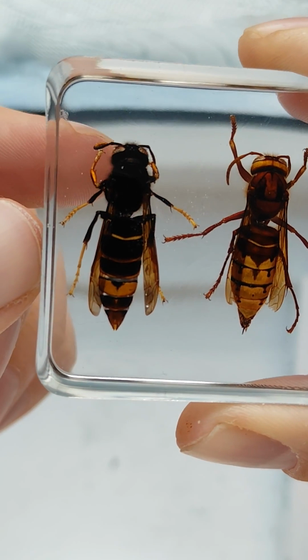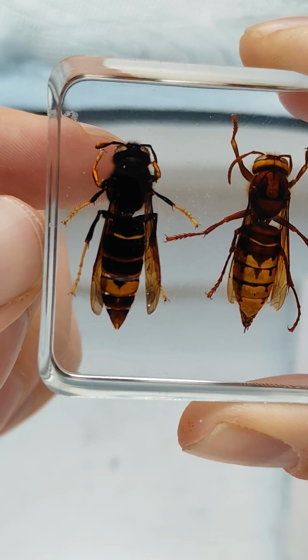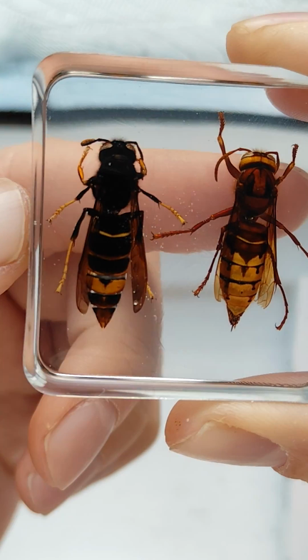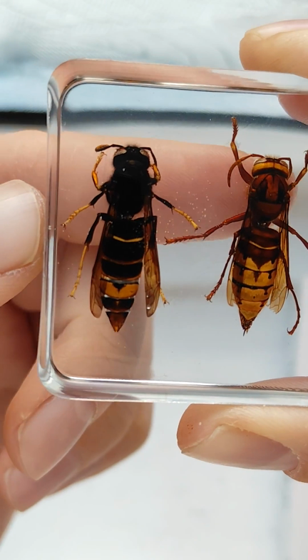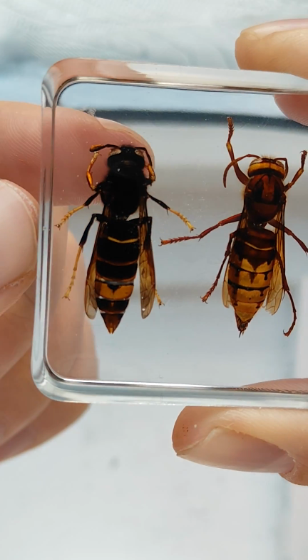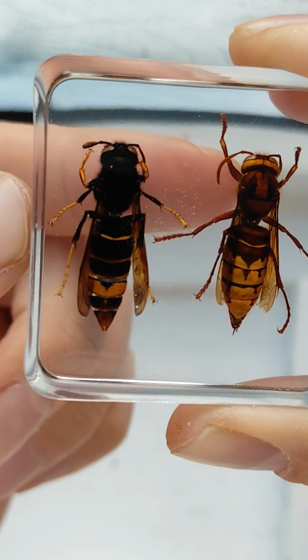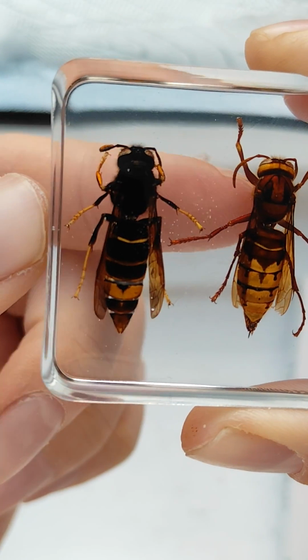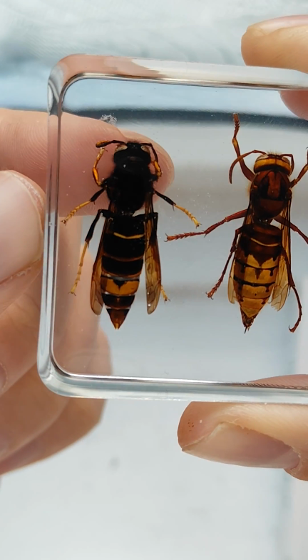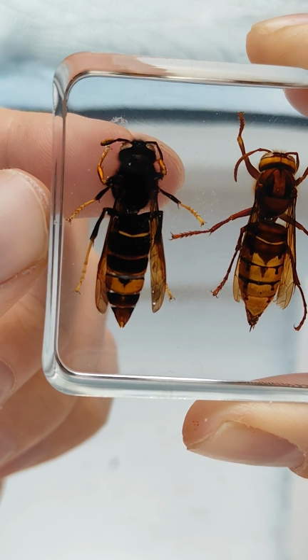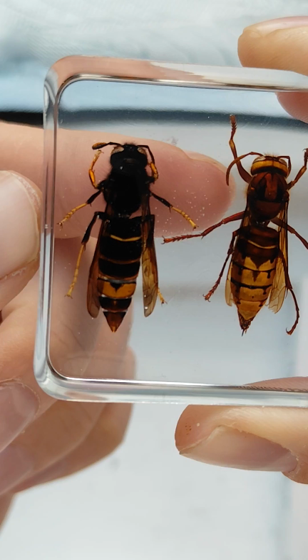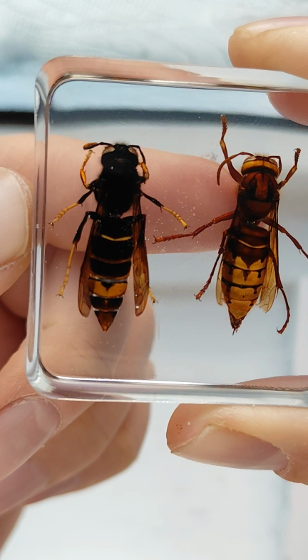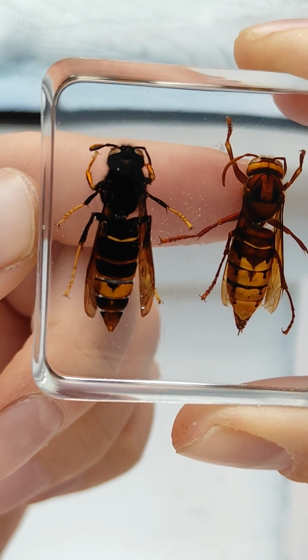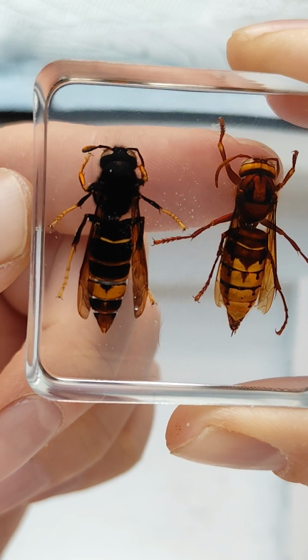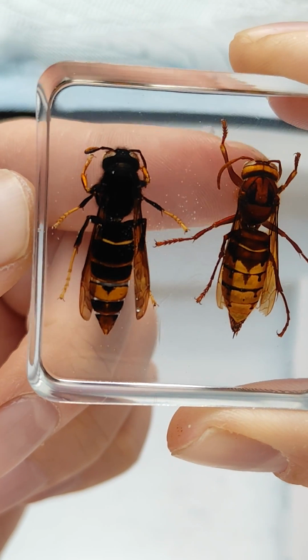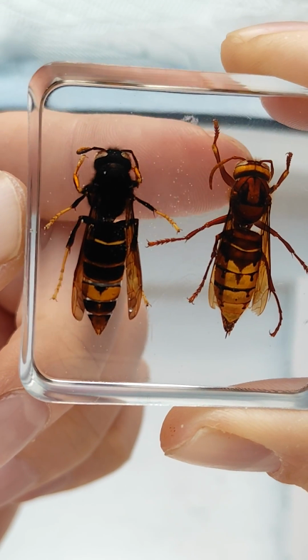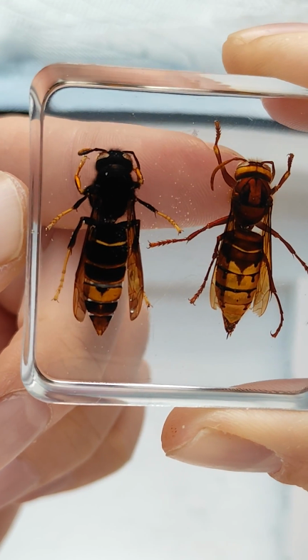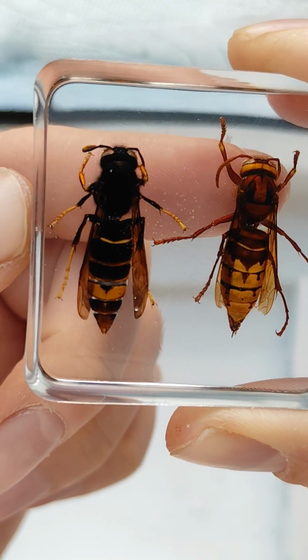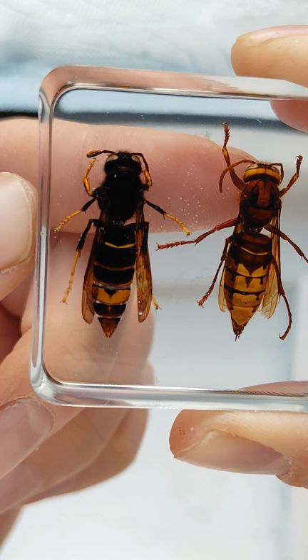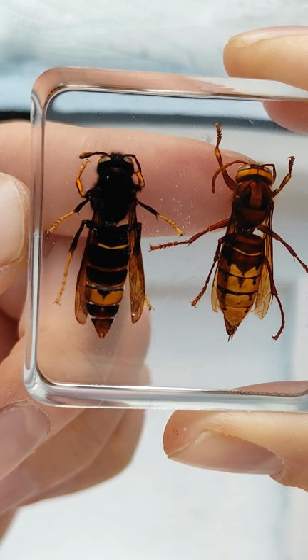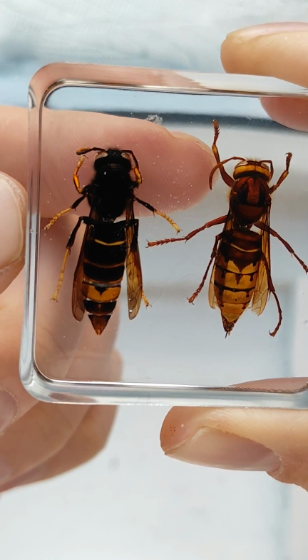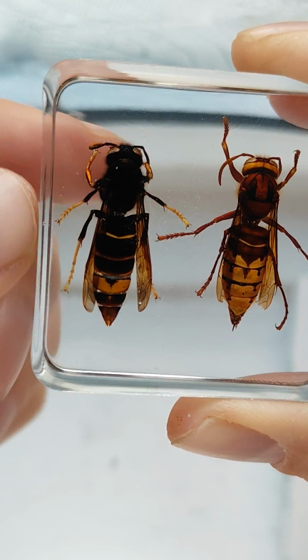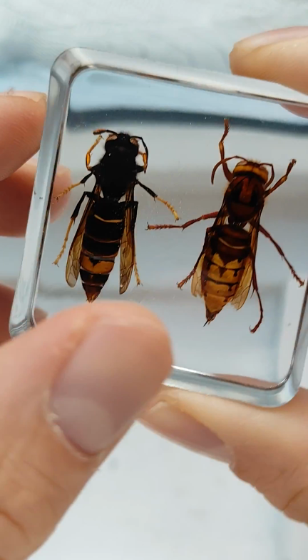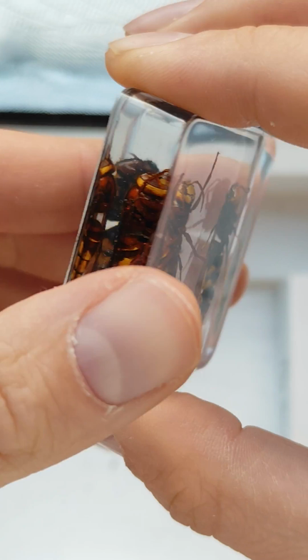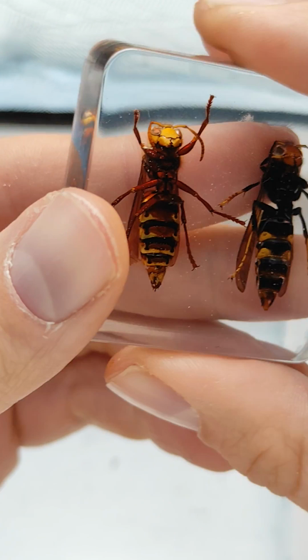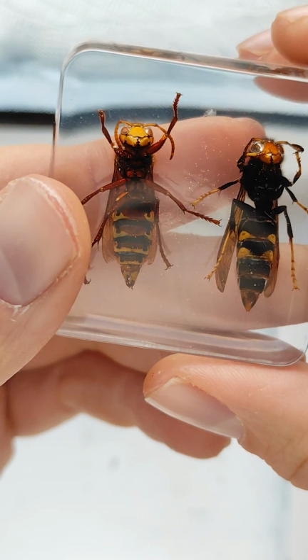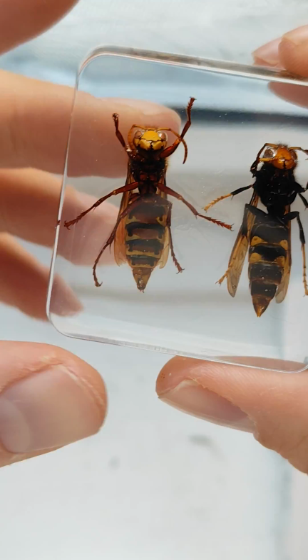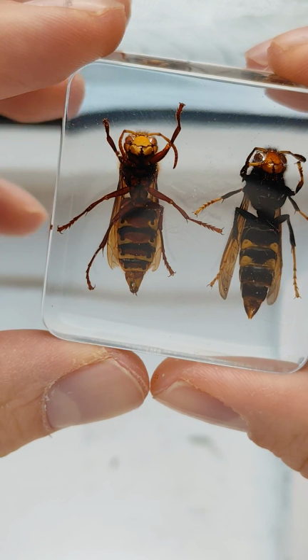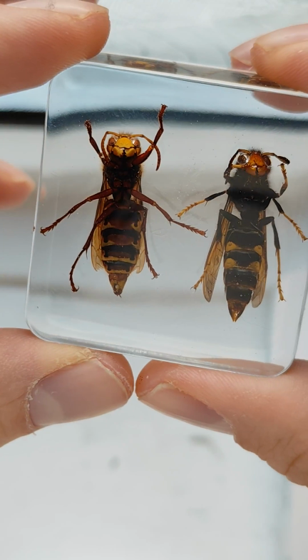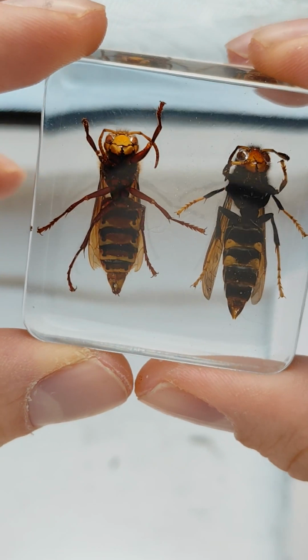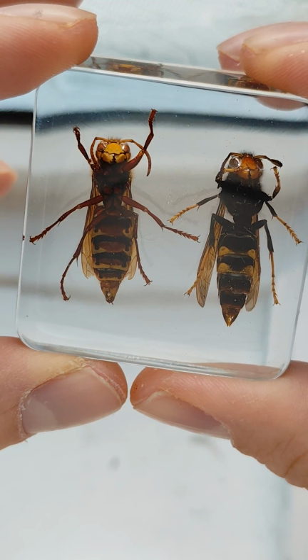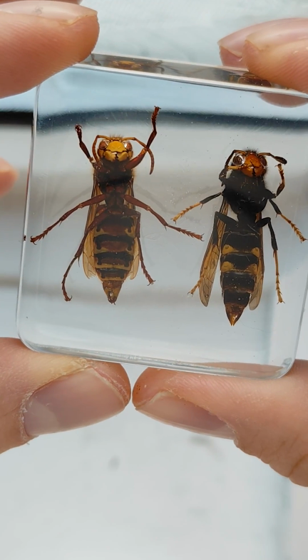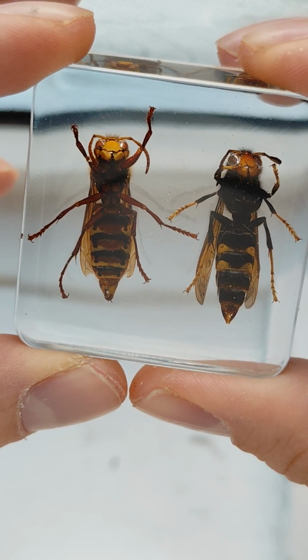The head colour is usually also a bit of a factor, although that can vary — you can get European Hornets with darker heads. On the underside they look a little more similar.